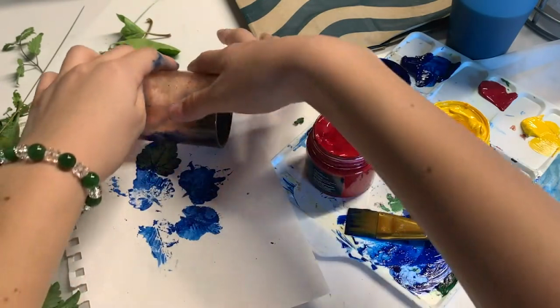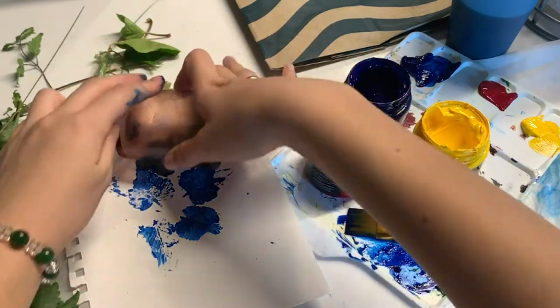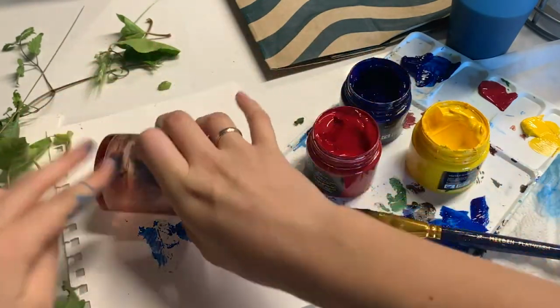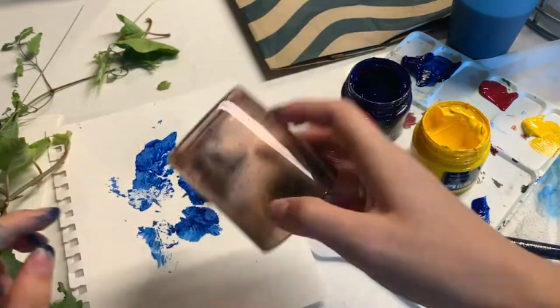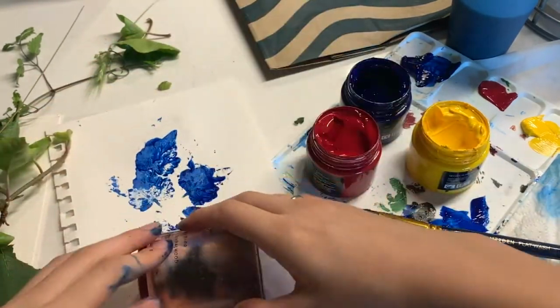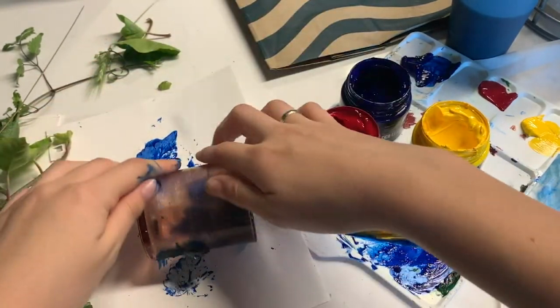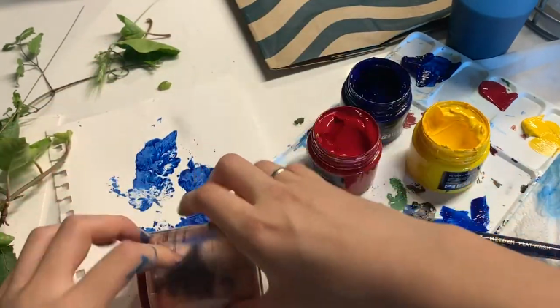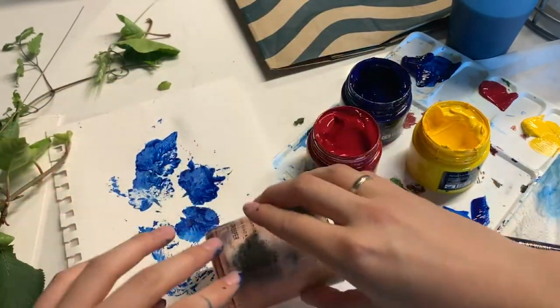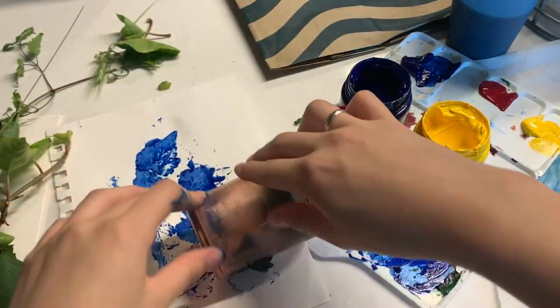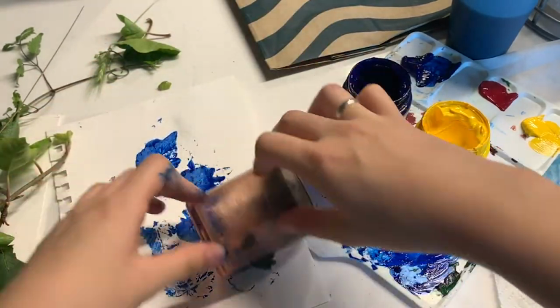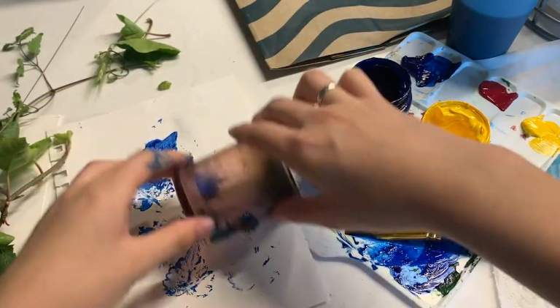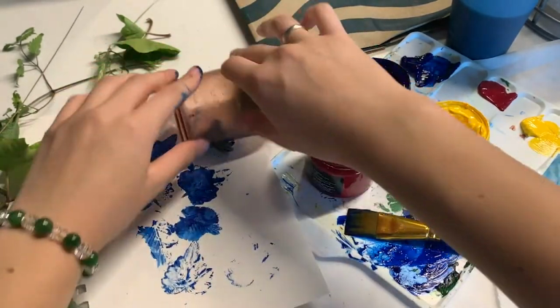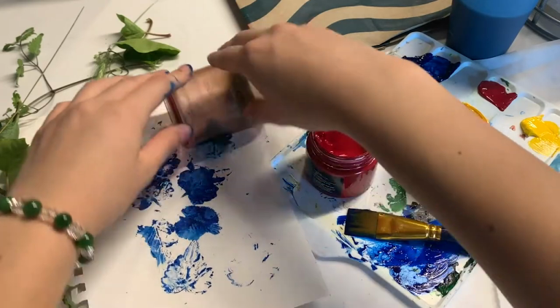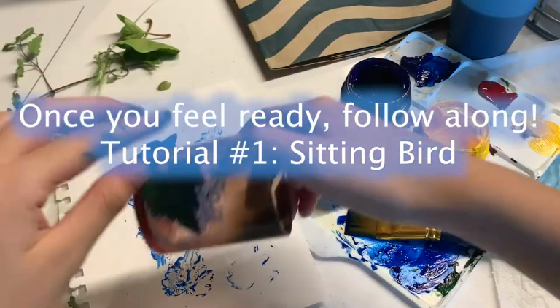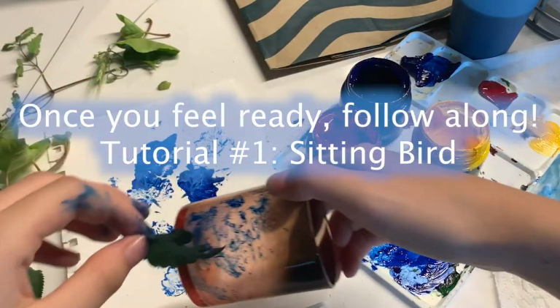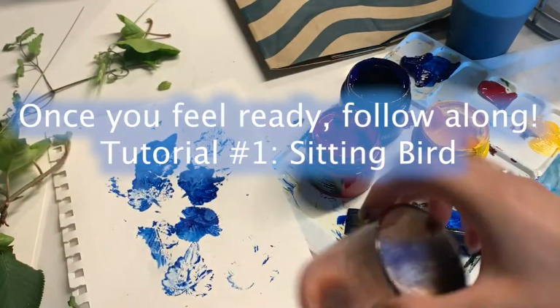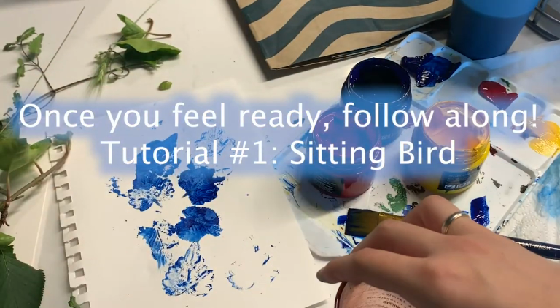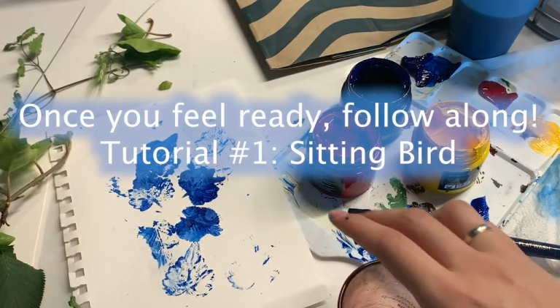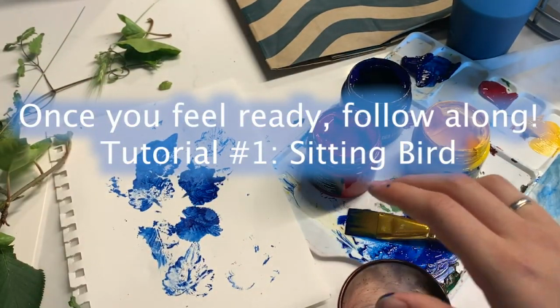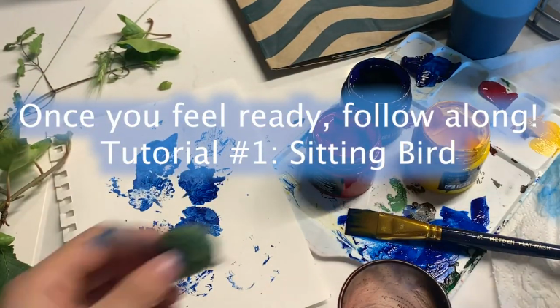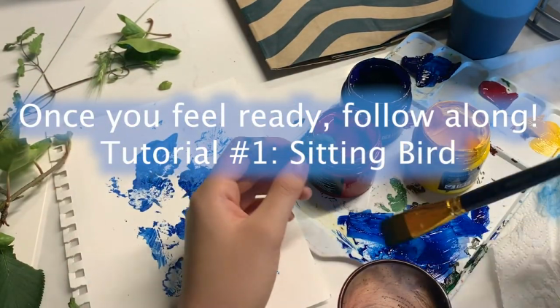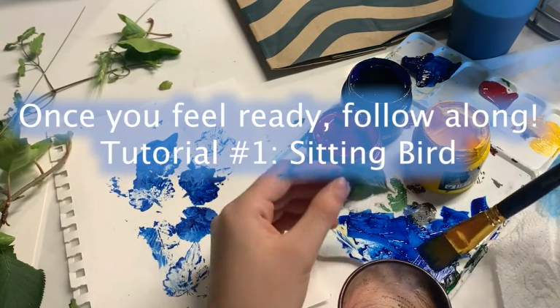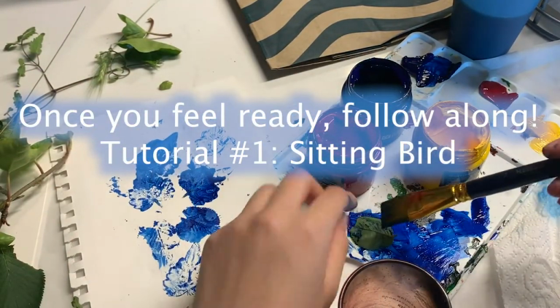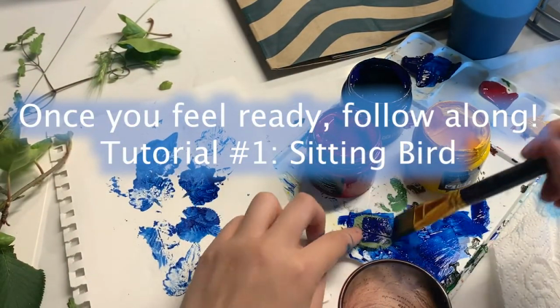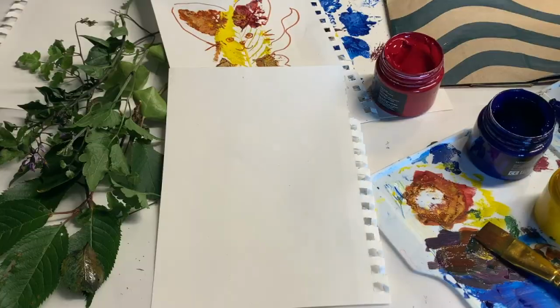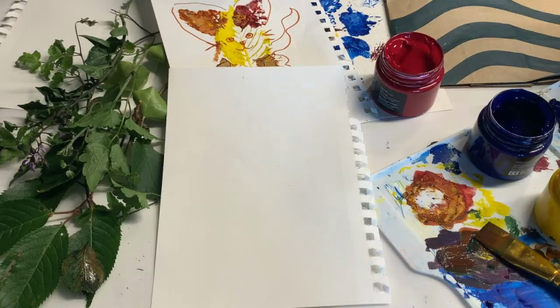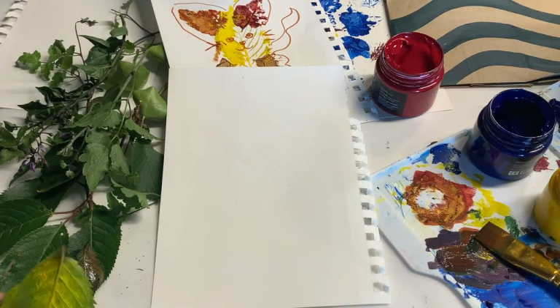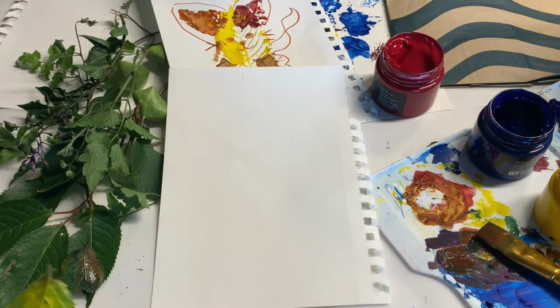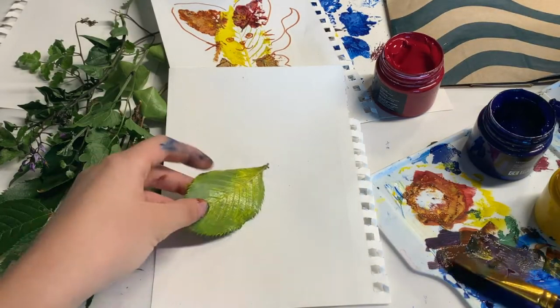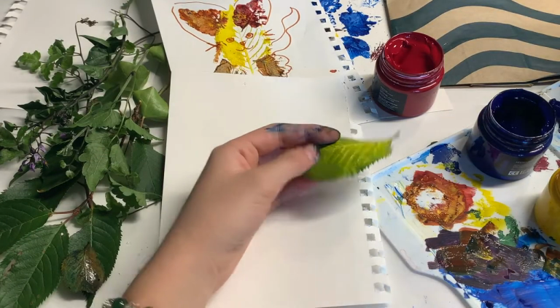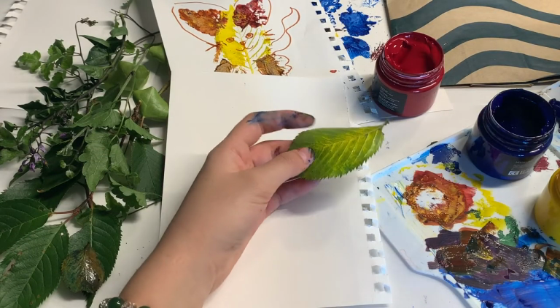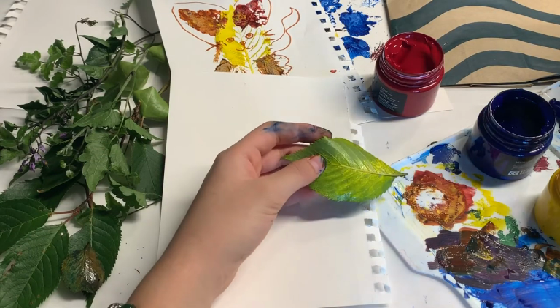Once you feel a little bit more confident in your leaf printing ability, you can choose to follow along to this first tutorial. The first creature I am showing you how to make is a sitting bird. I chose to make mine a duck, so I used yellow paint.